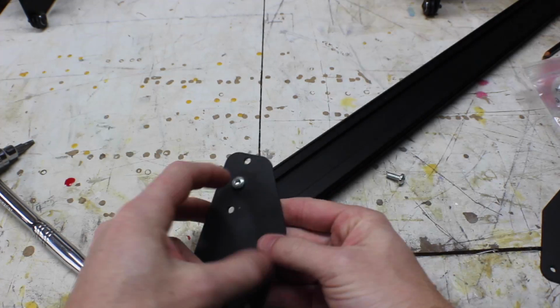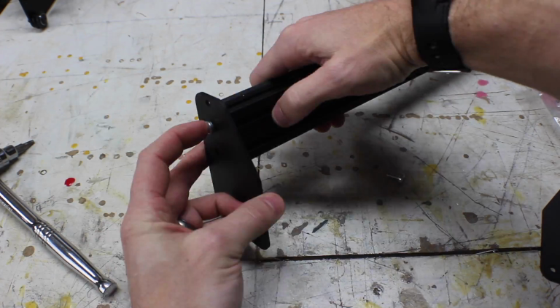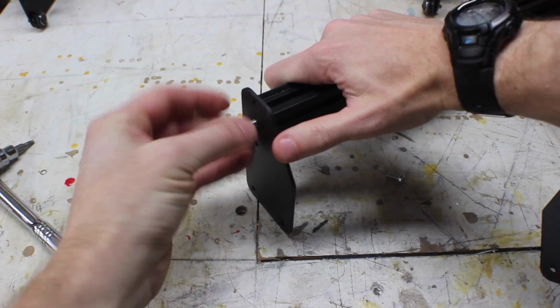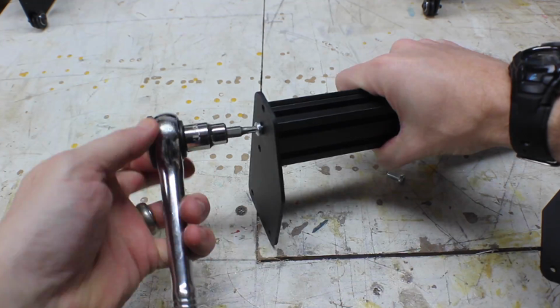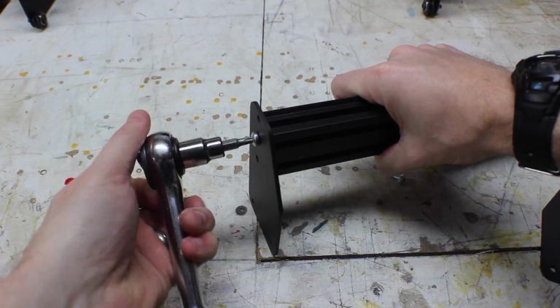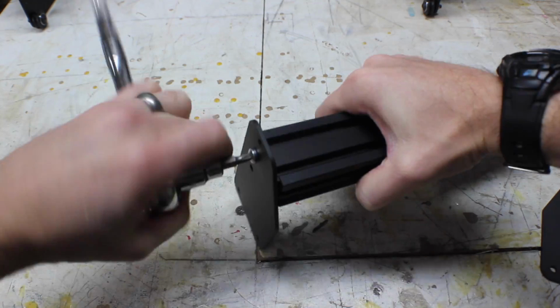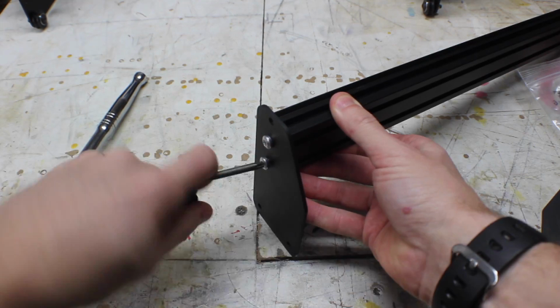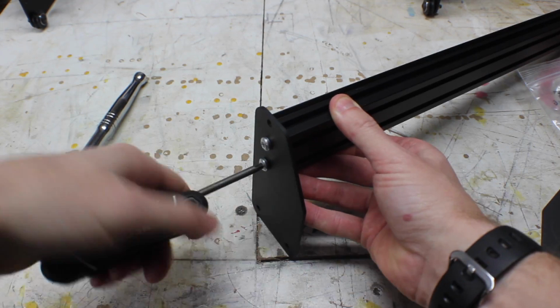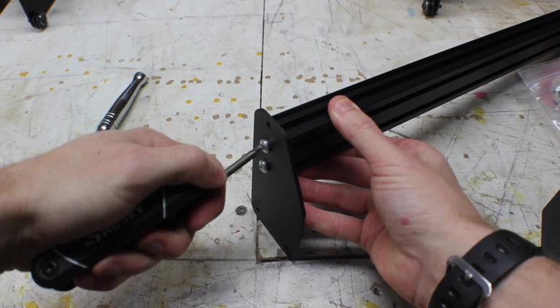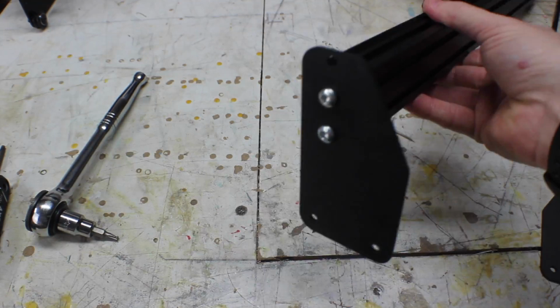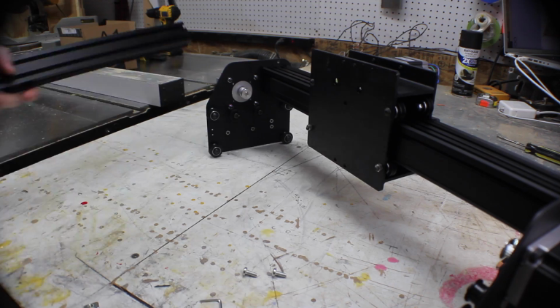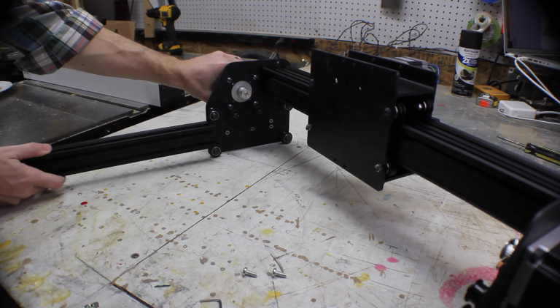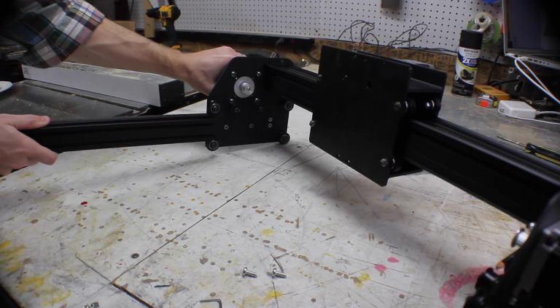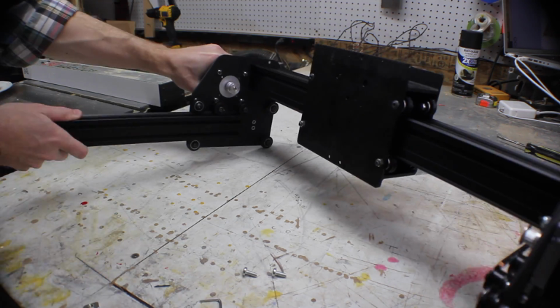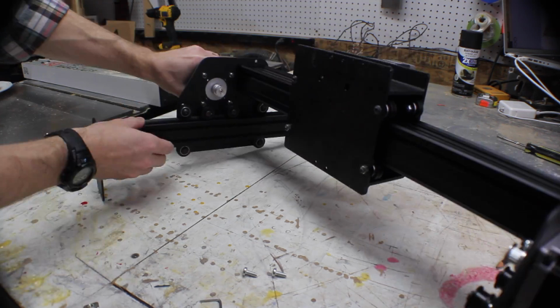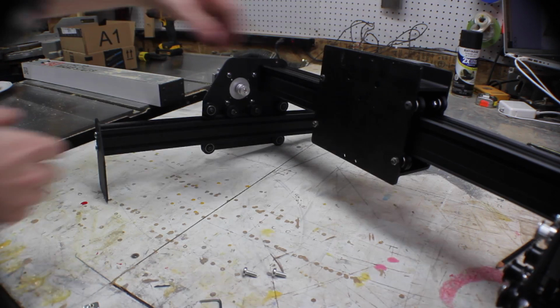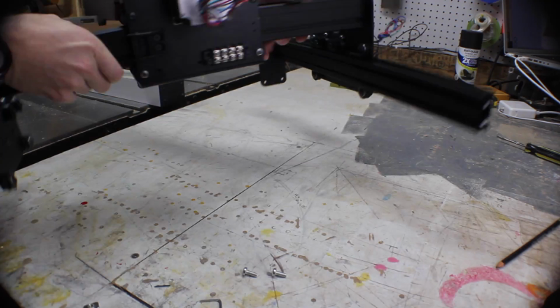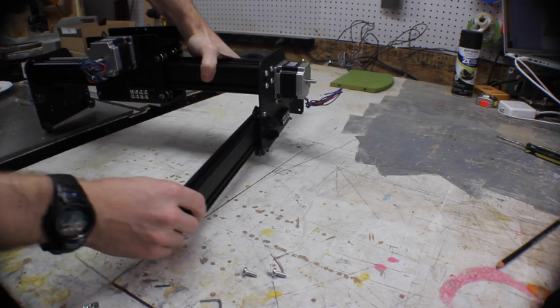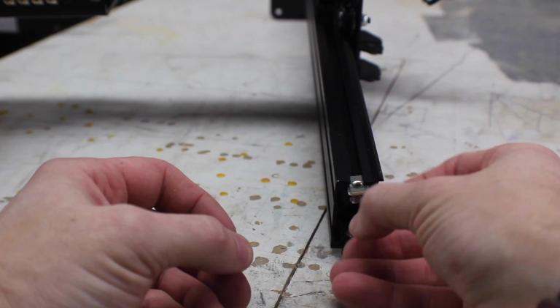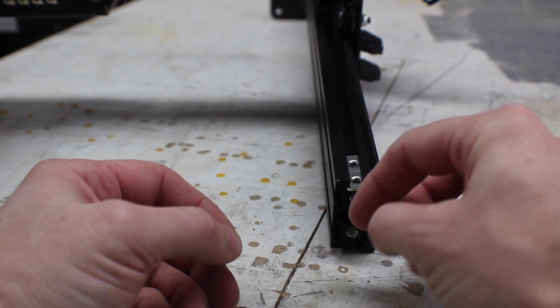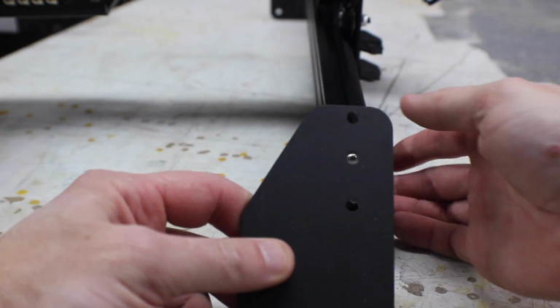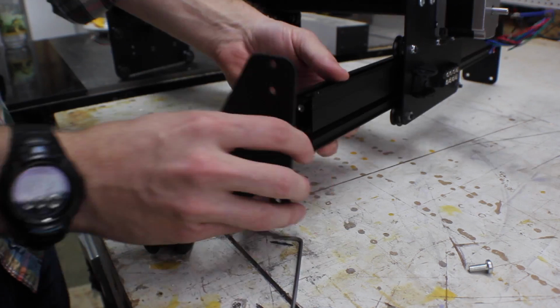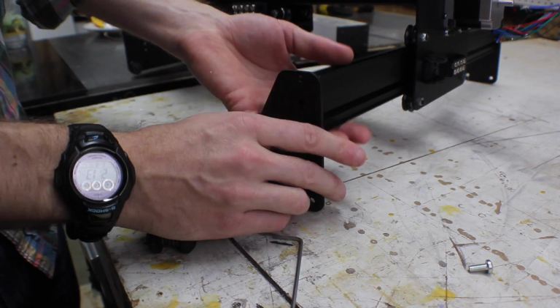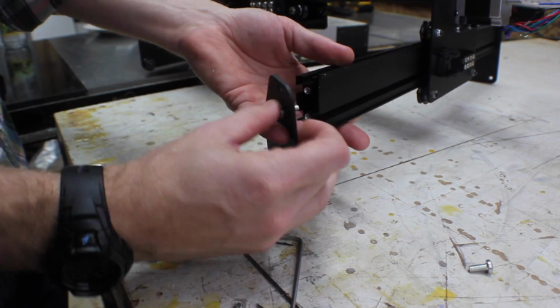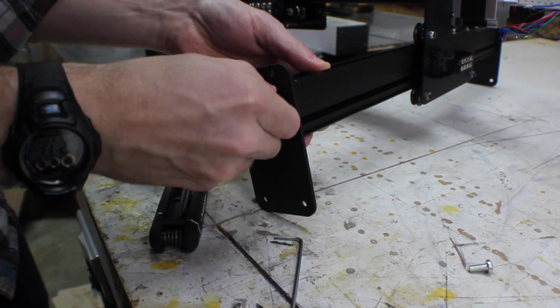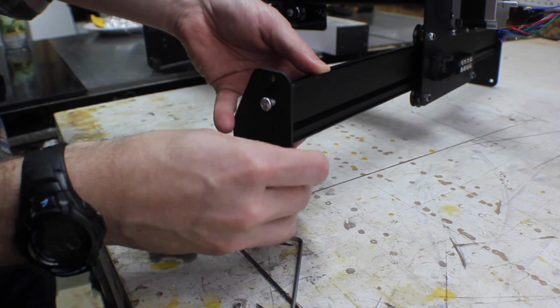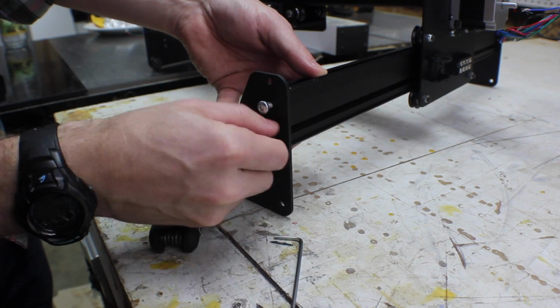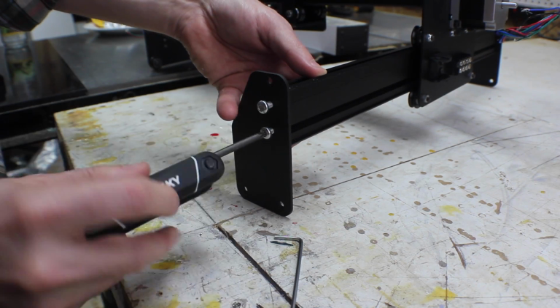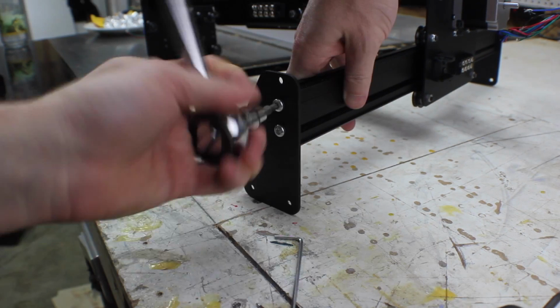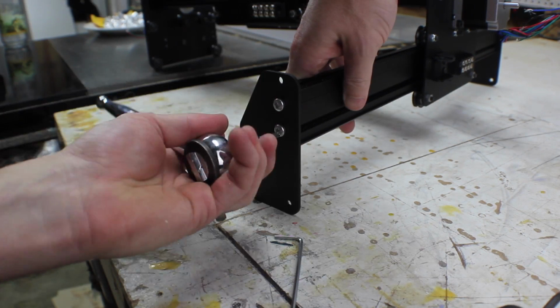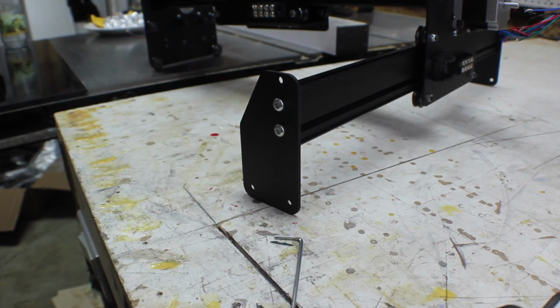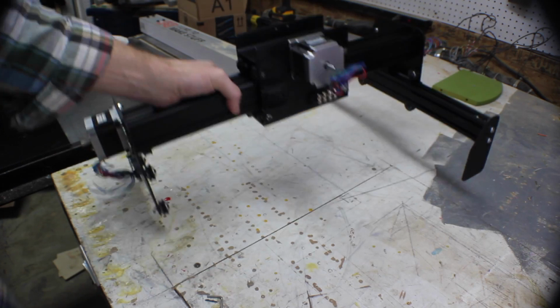For the Y-axis, you add an end plate to a single piece of maker slide. Now slide it through the V-wheels, but before you put on the back plate, you want to add two insertion nuts. Then you just screw on the back plate, and do the exact same for the other side of the machine.